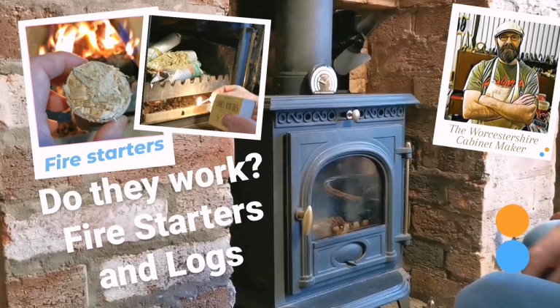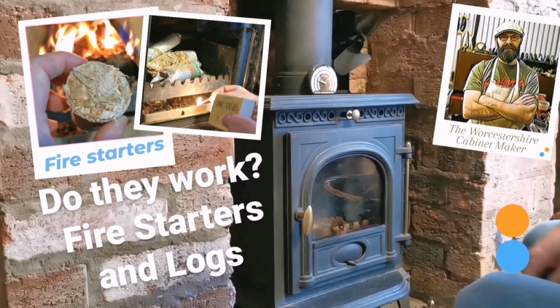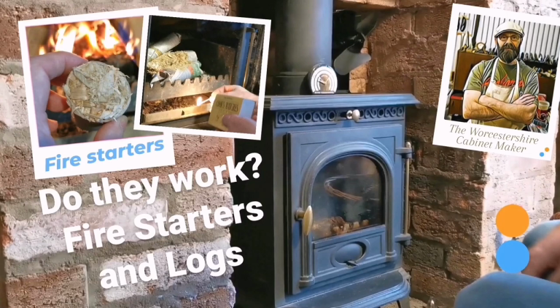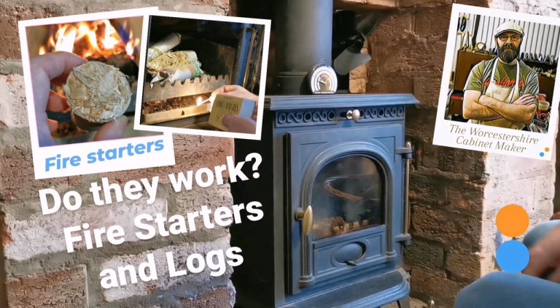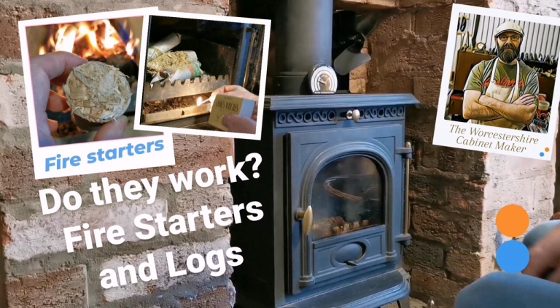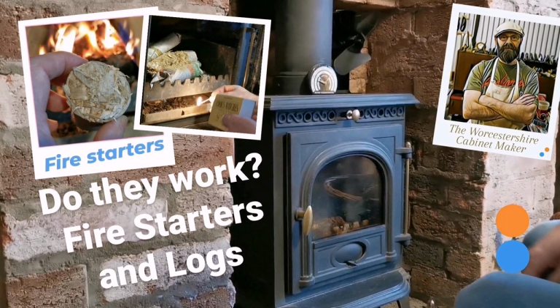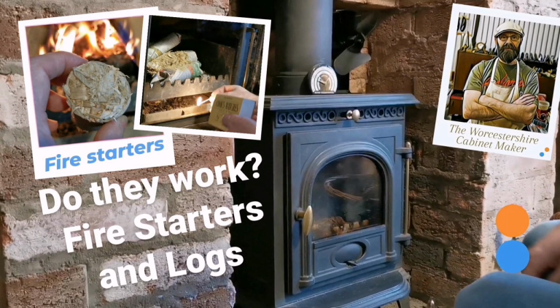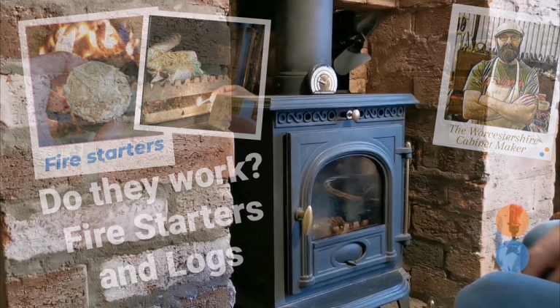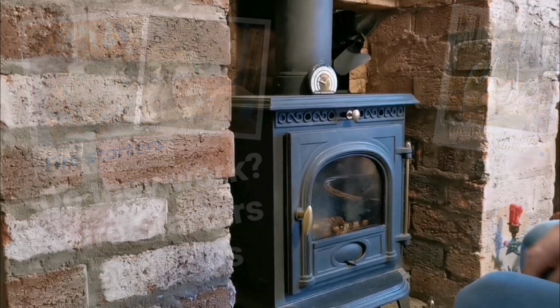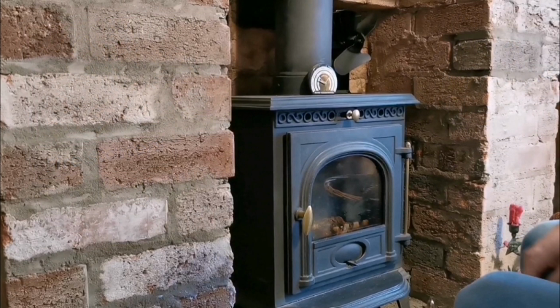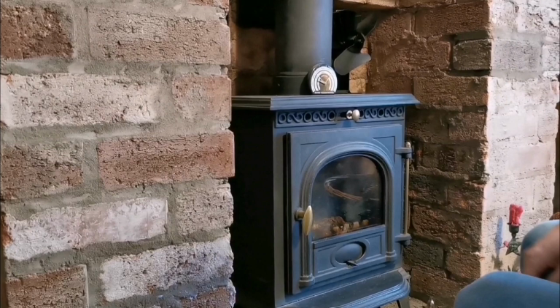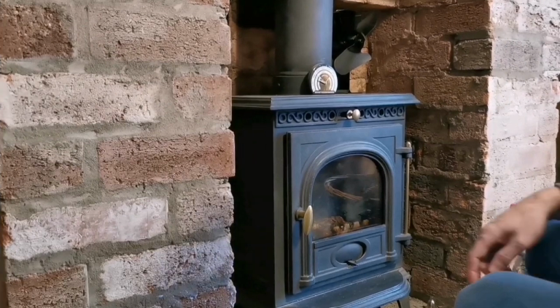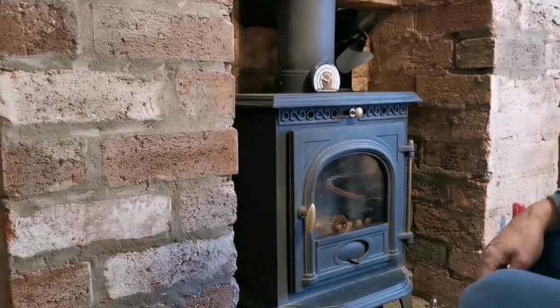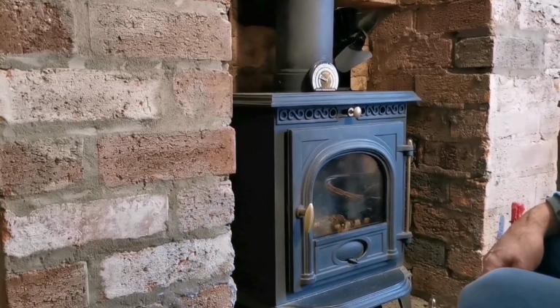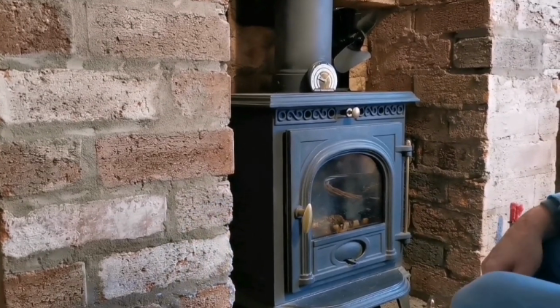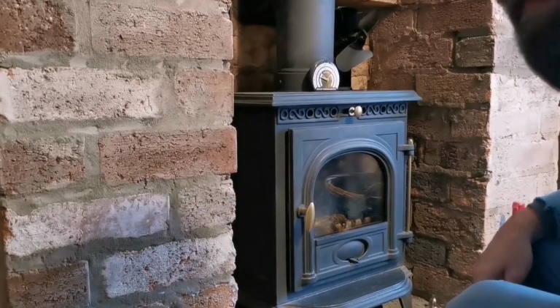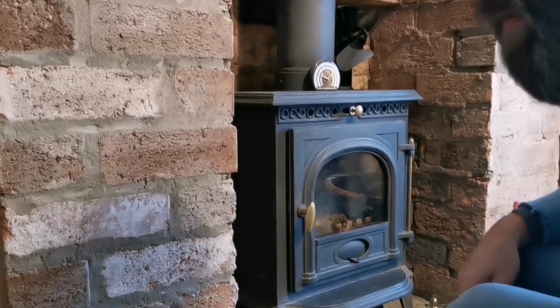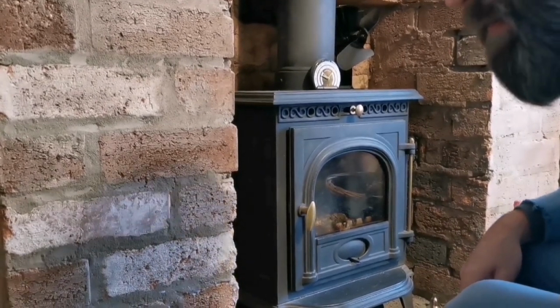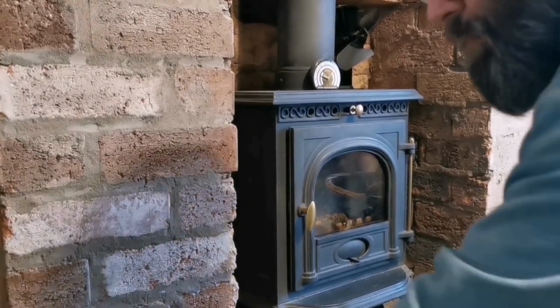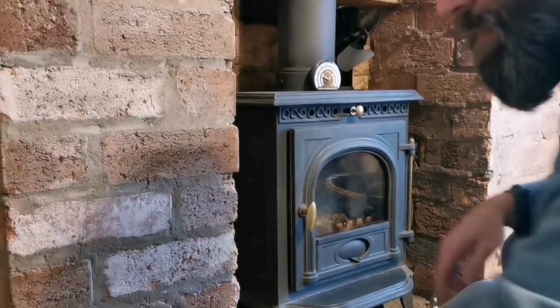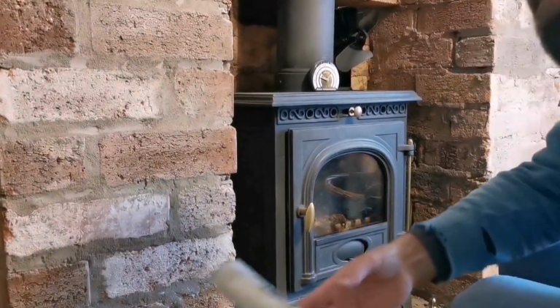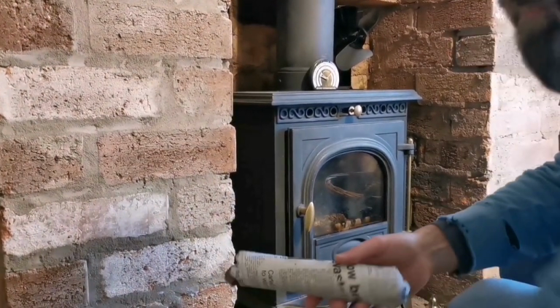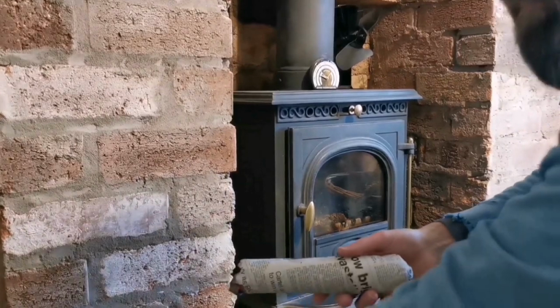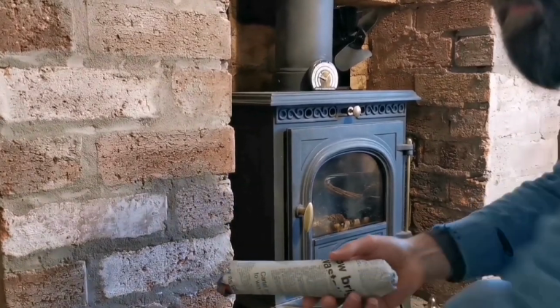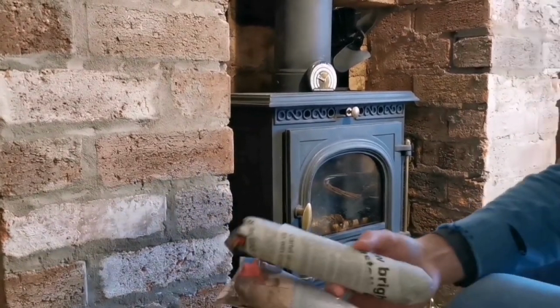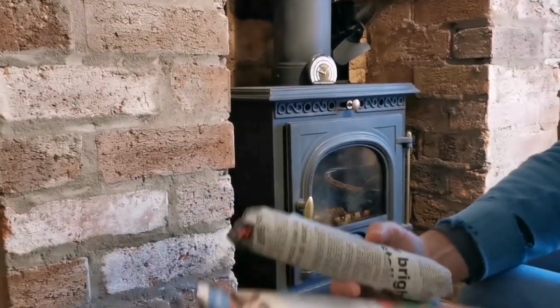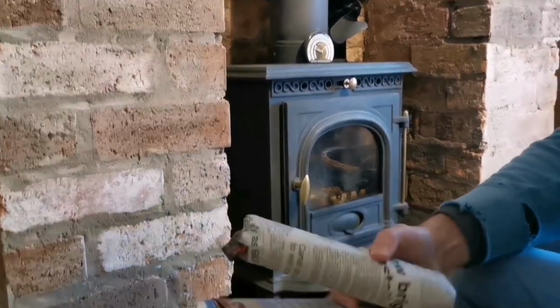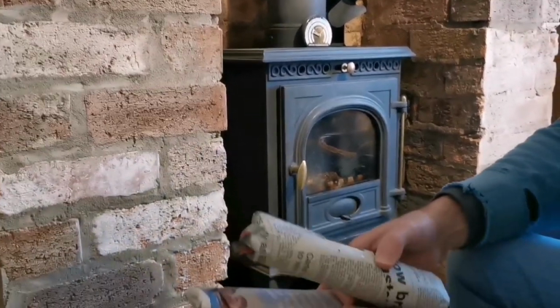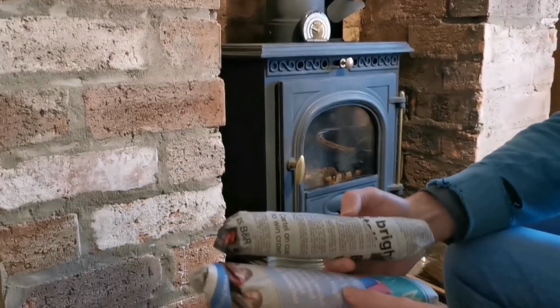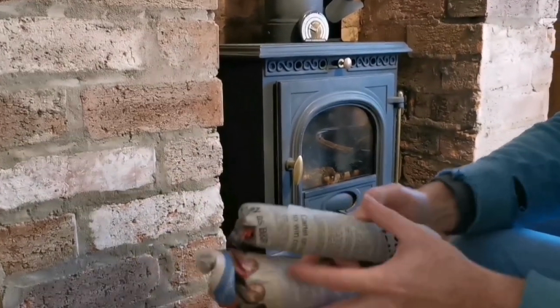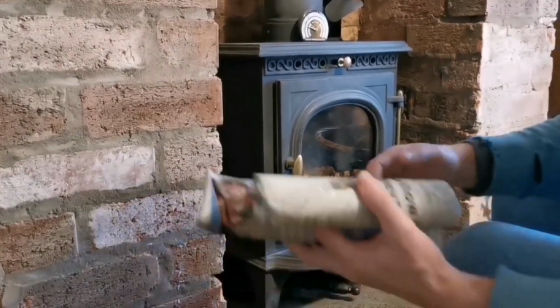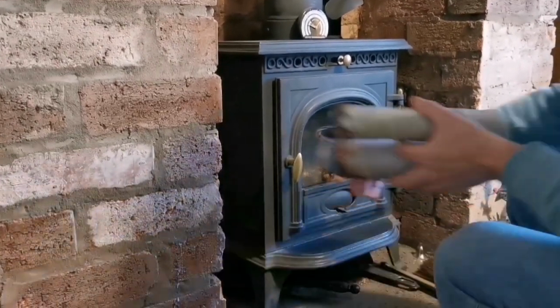Hi, I'm Jamie and in this video we're going to use those fire starters and those paper logs that we made in the last video. Let's use some of these for lighting the fire and see what that looks like.